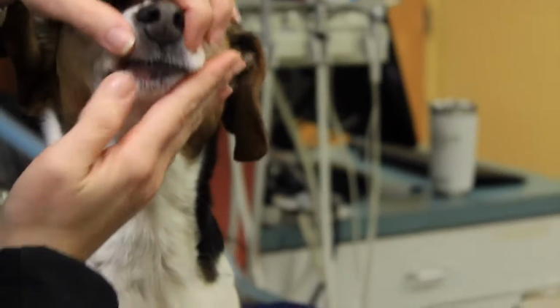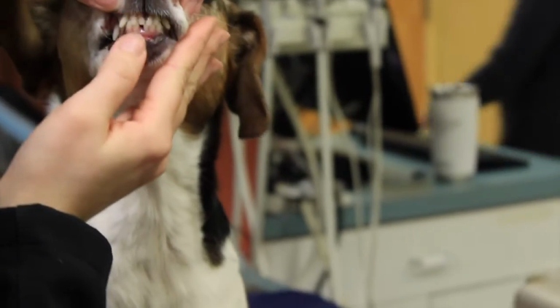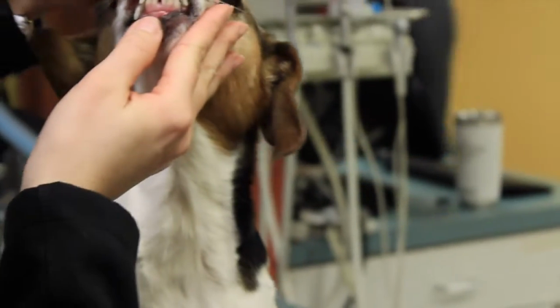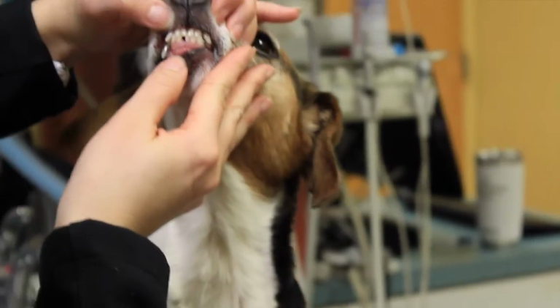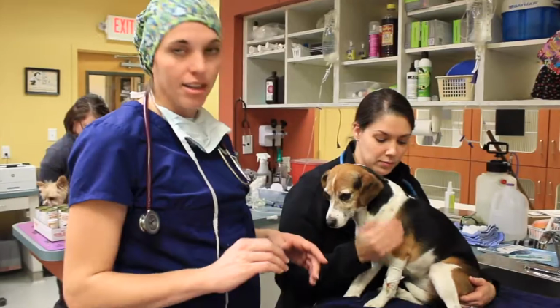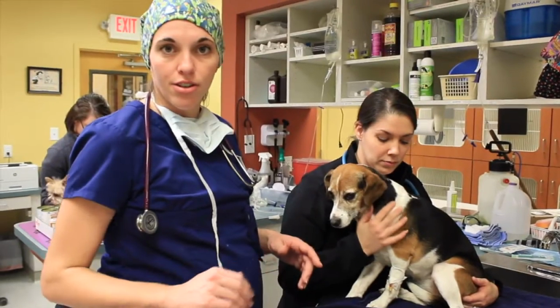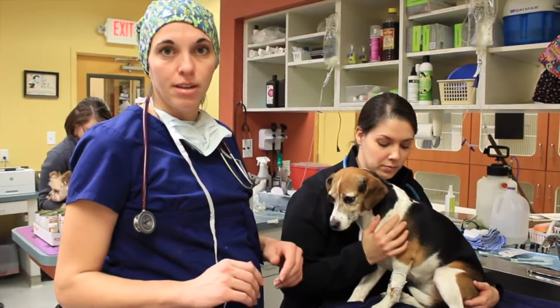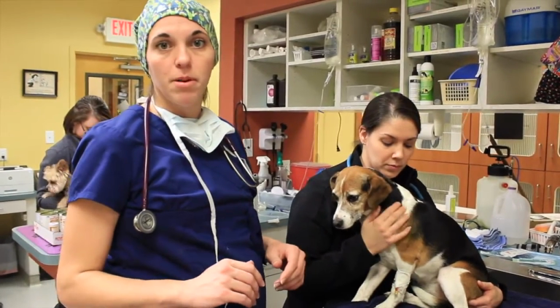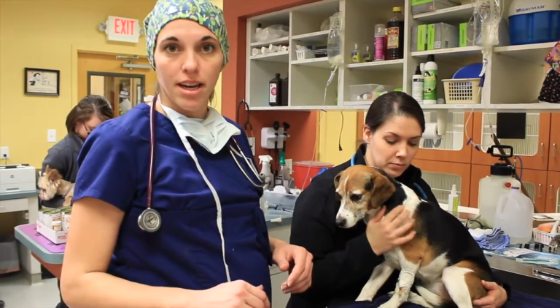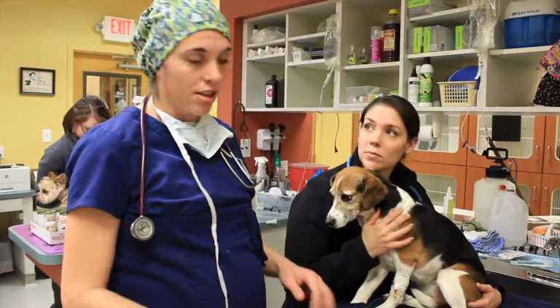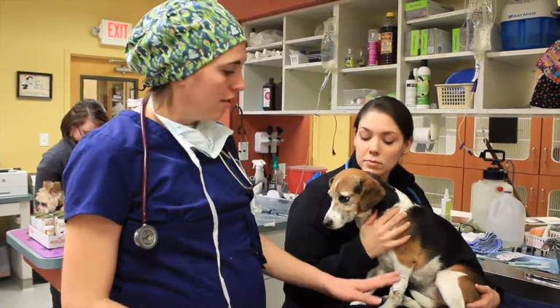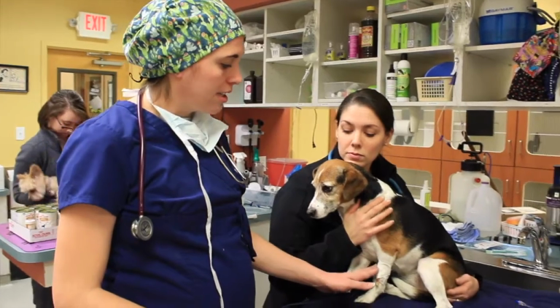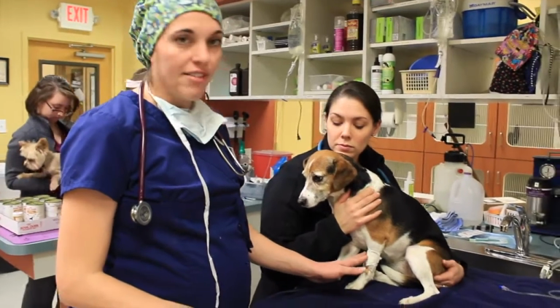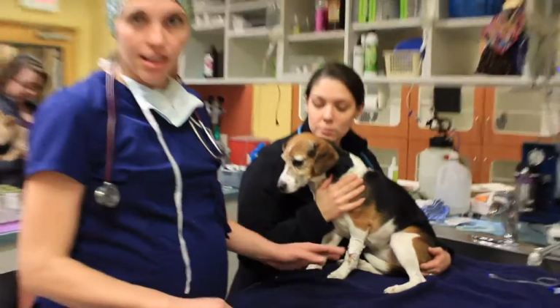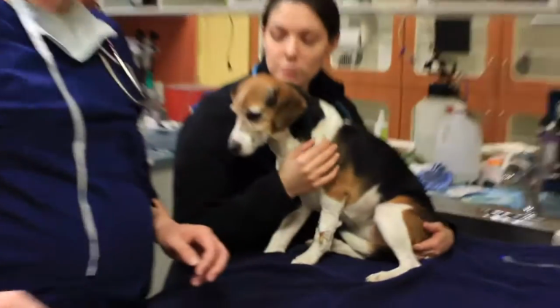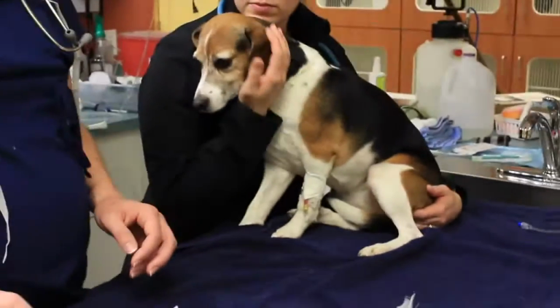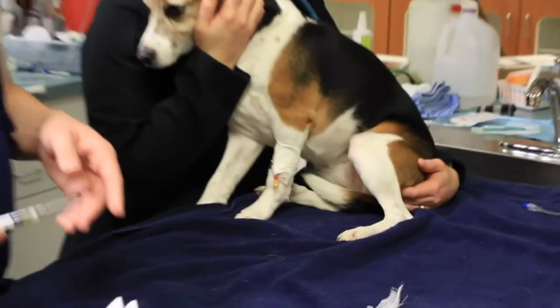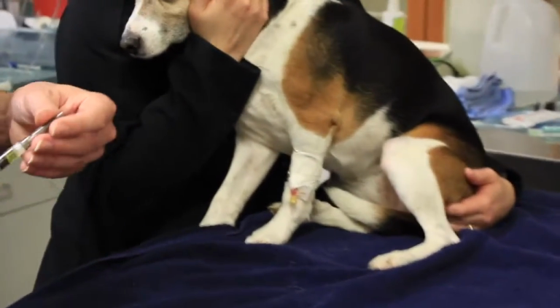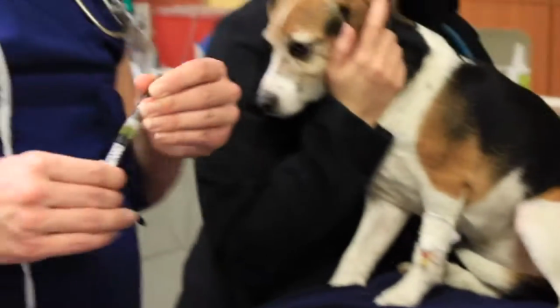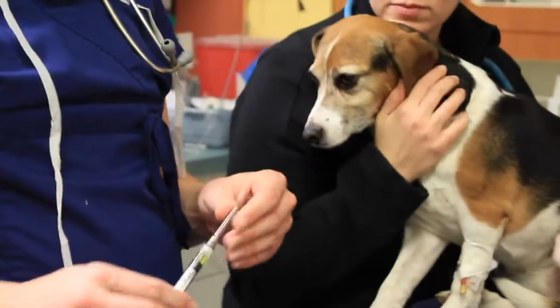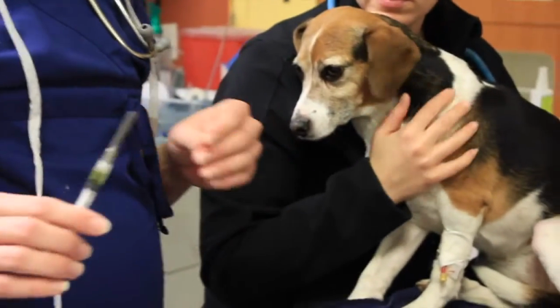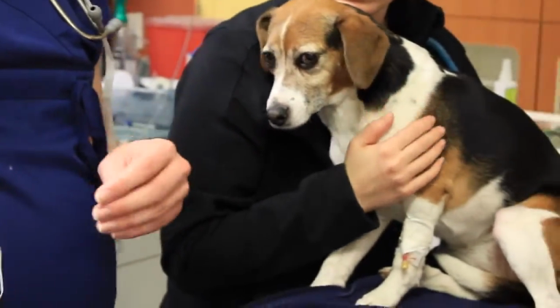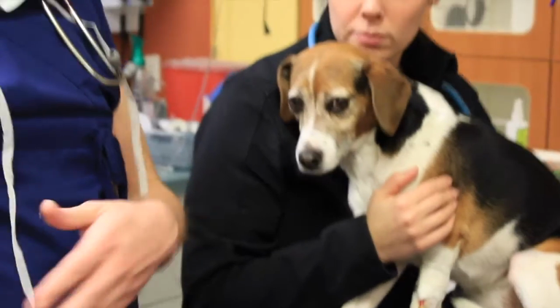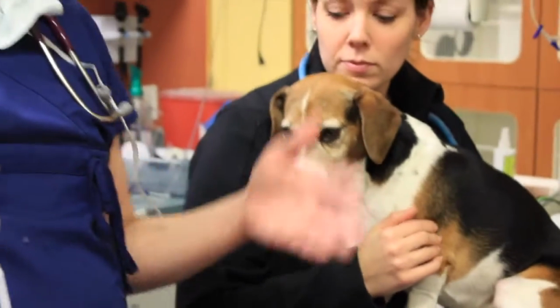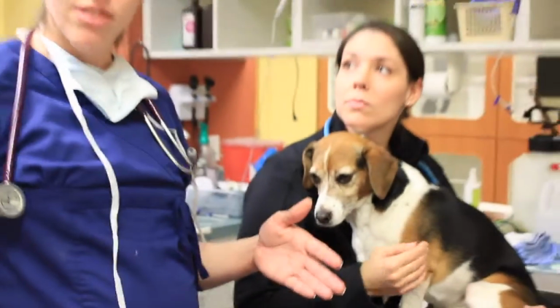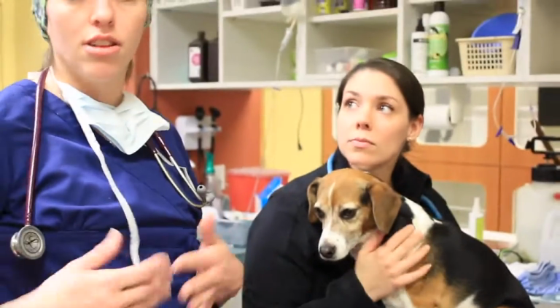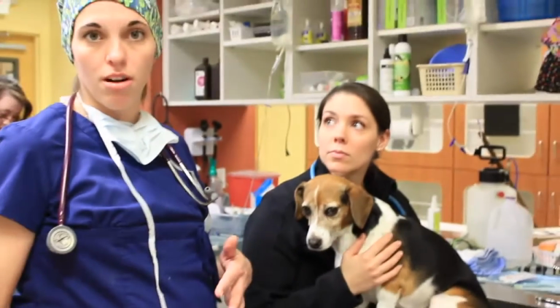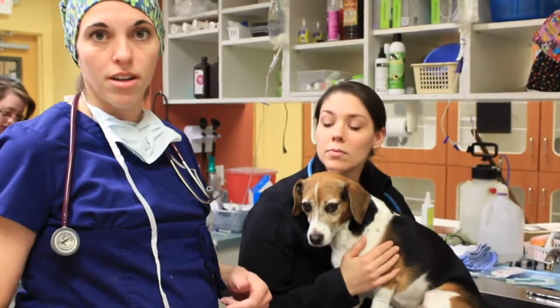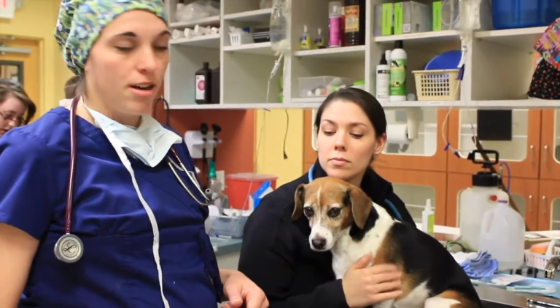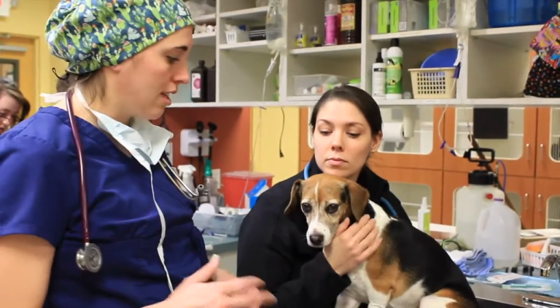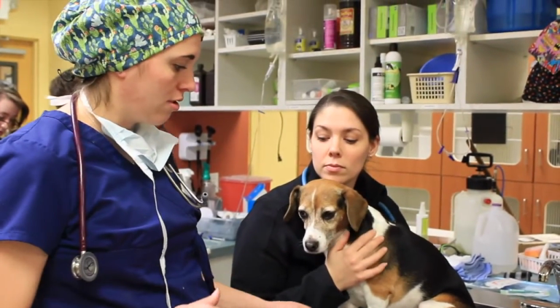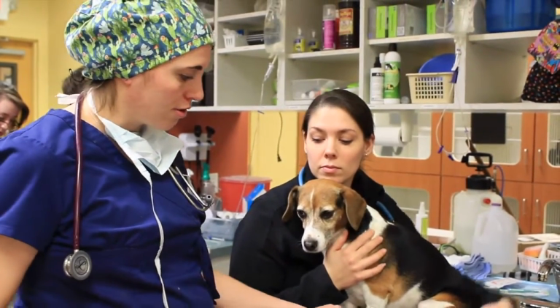The first thing that we do preparing them for surgery is give them a pre-medication. We've placed an IV catheter, so we're going to give her a little bit of sedation and her pain medications preemptively so that those are on board by the time she's in surgery.